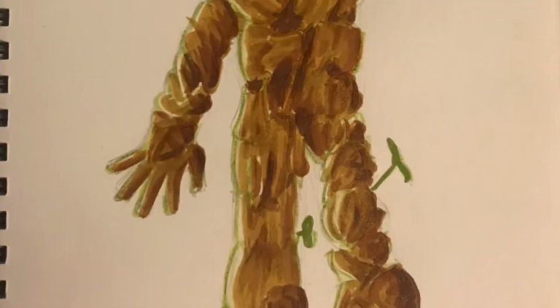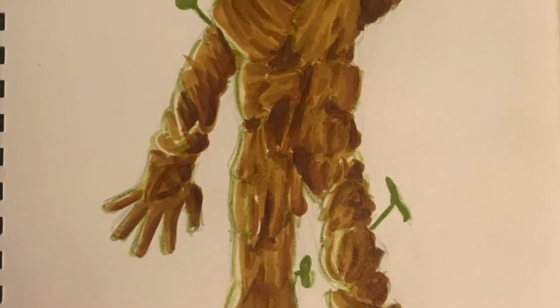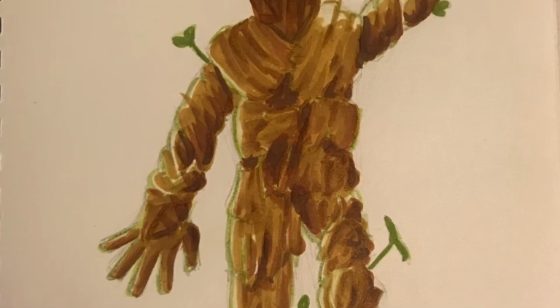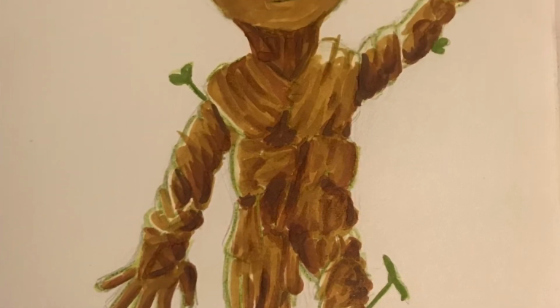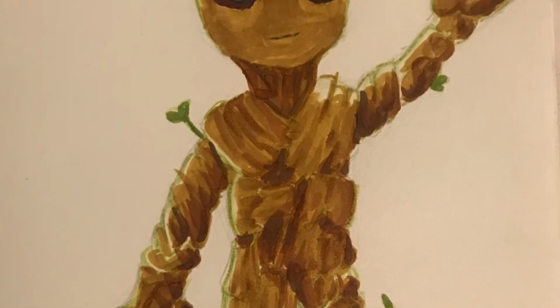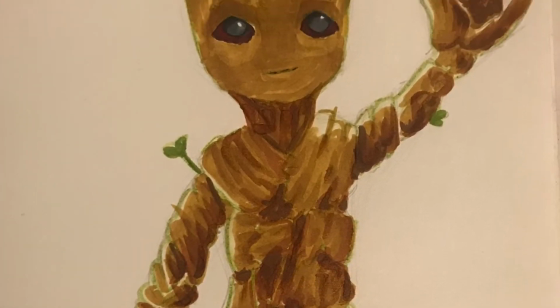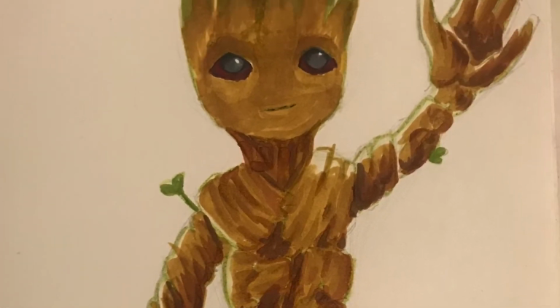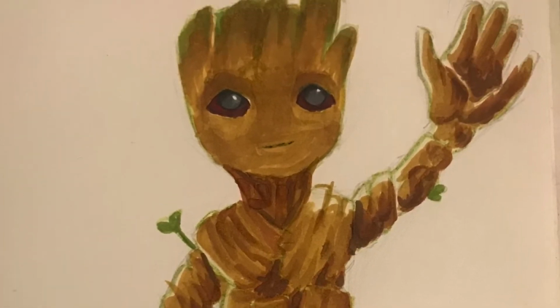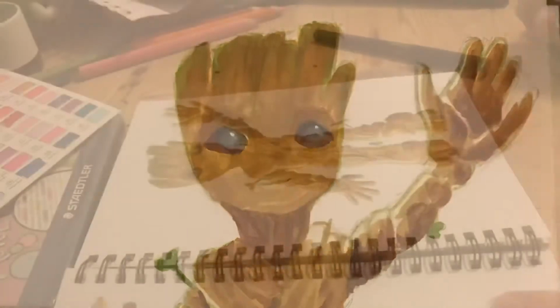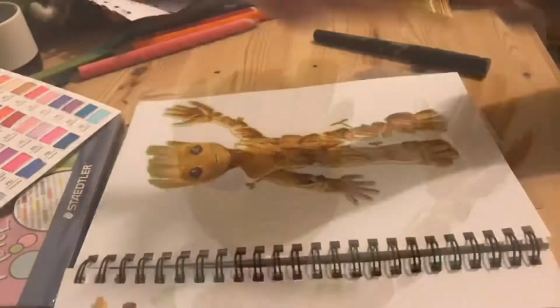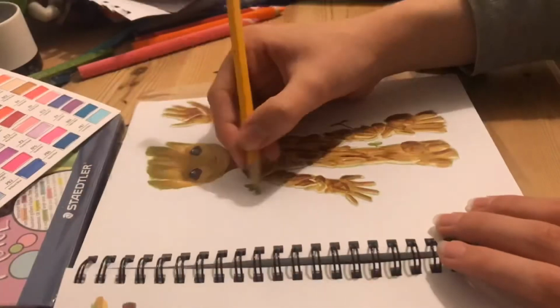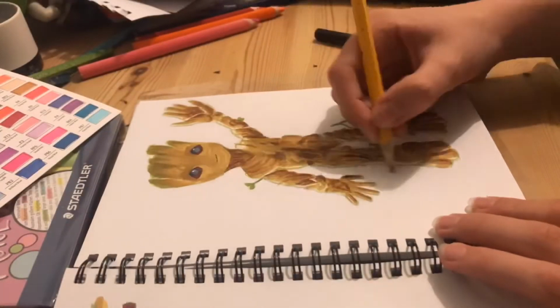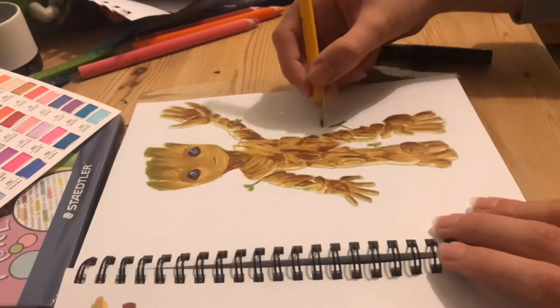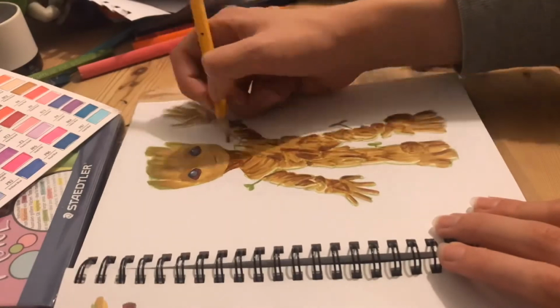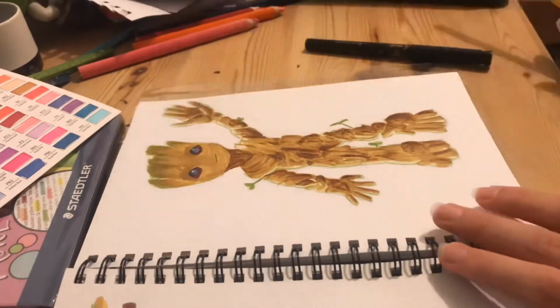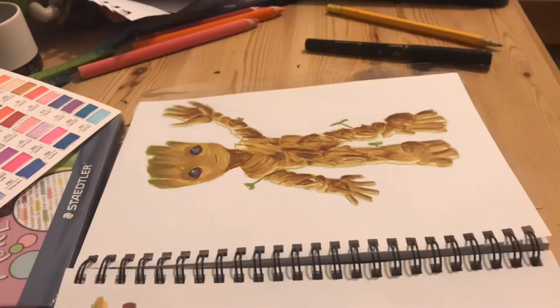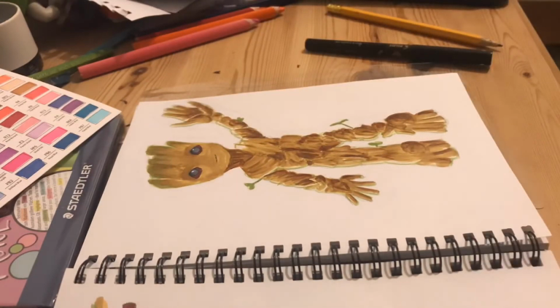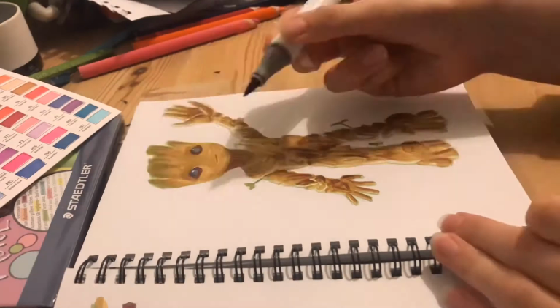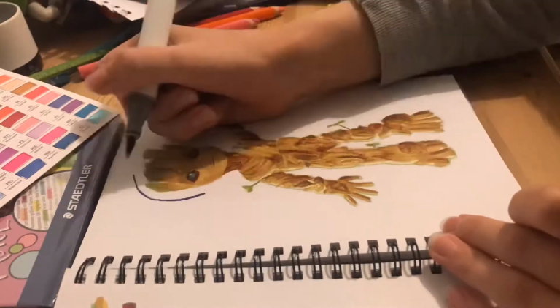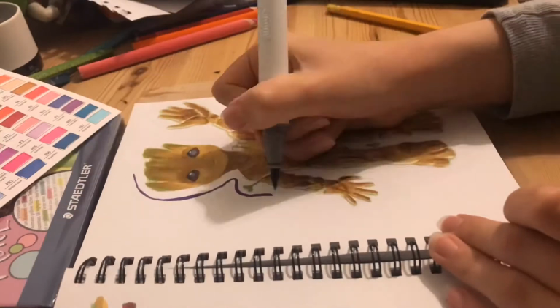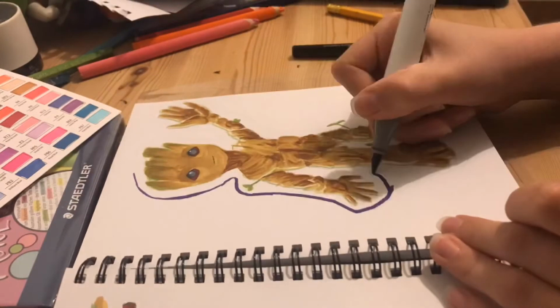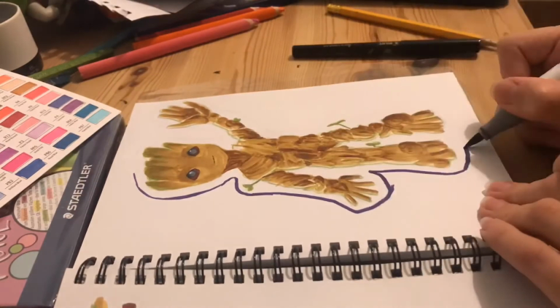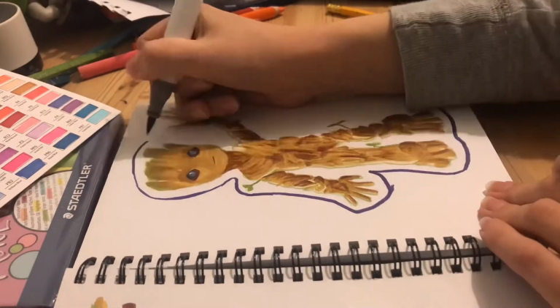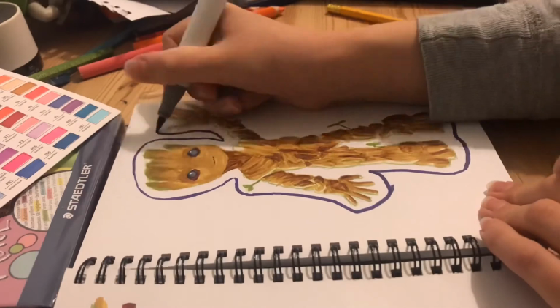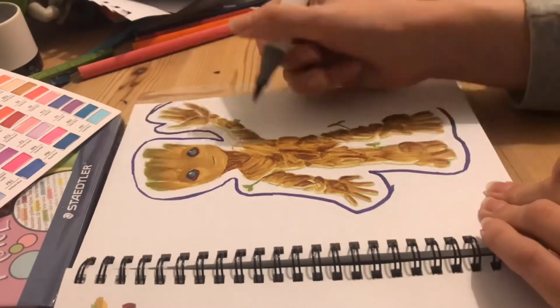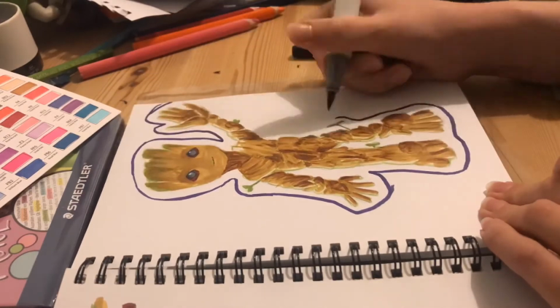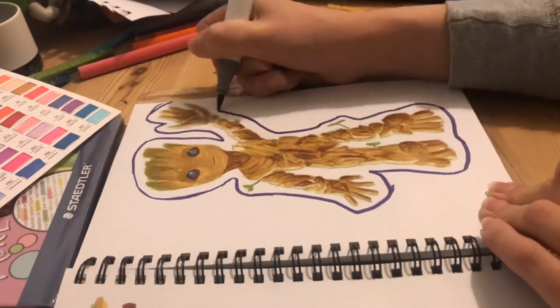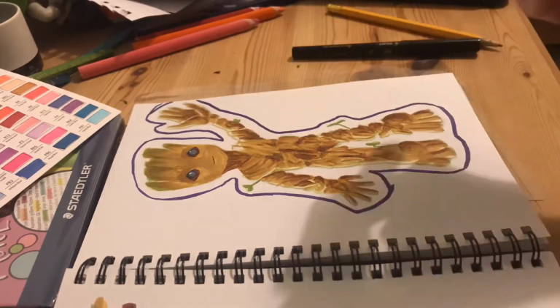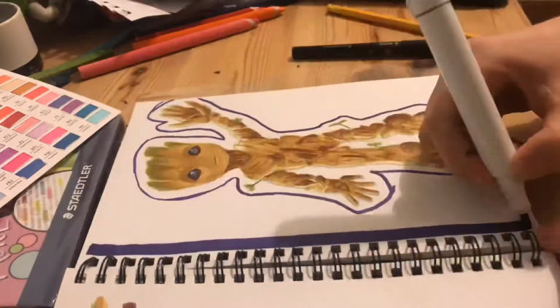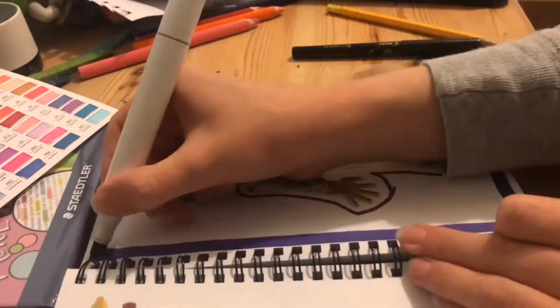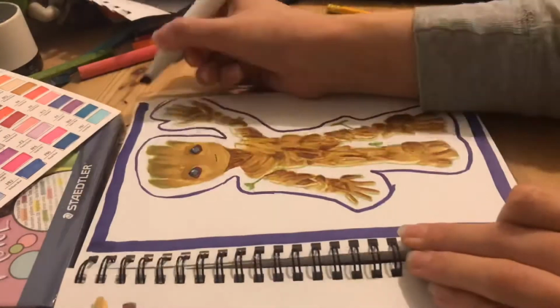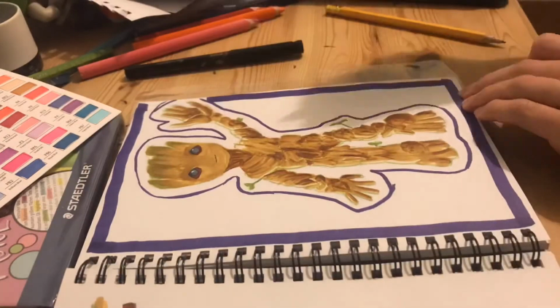Here's the finished coloured piece but I decided to add a background to make it really pop from the page. I drew an outline in pencil and then went over it with the brush tip of my aubergine marker and then used the chisel tip to just colour in the rest.